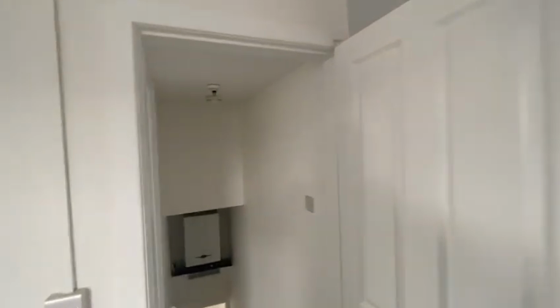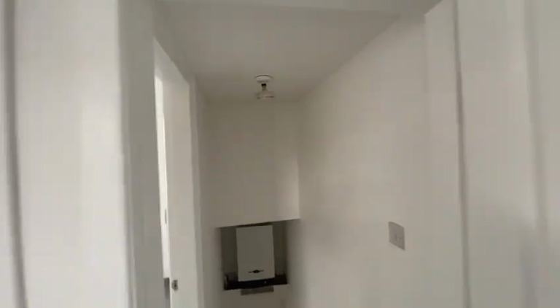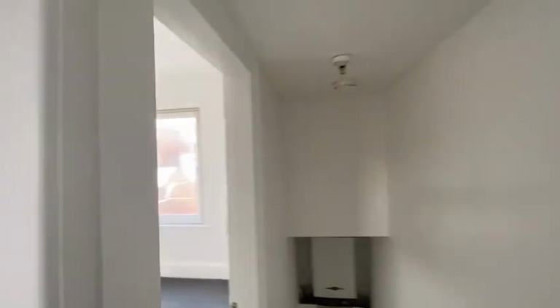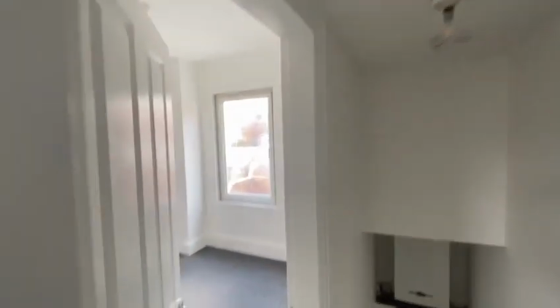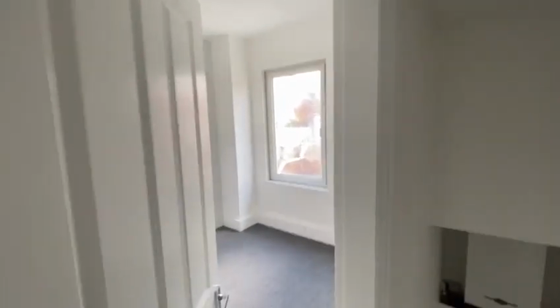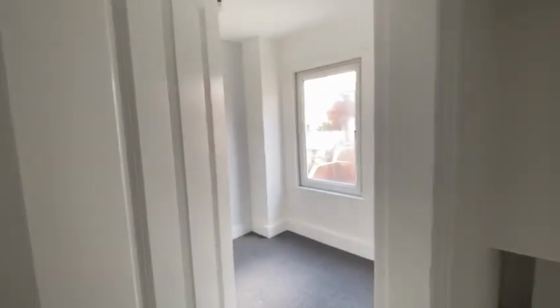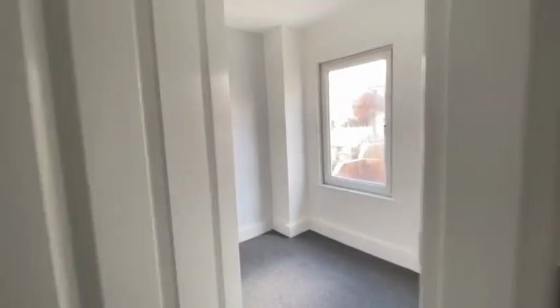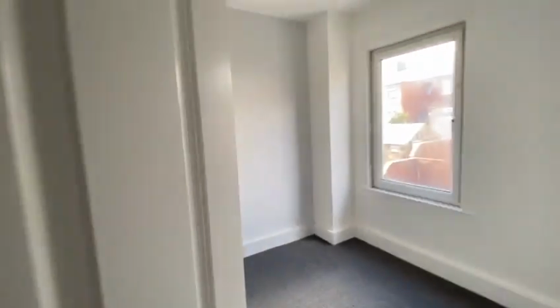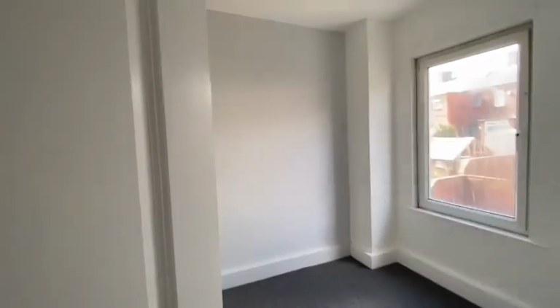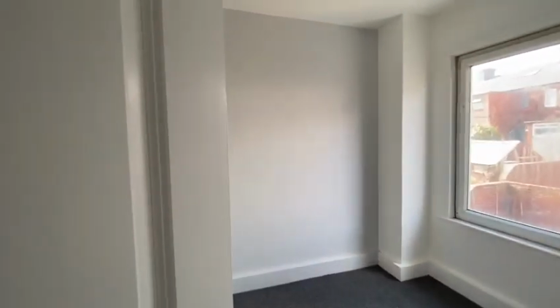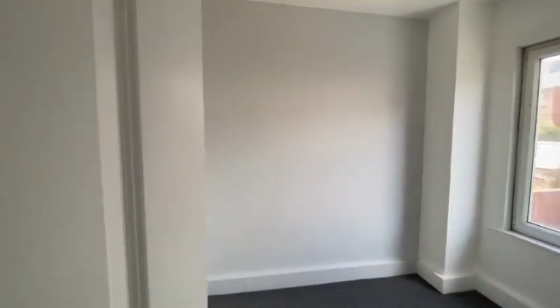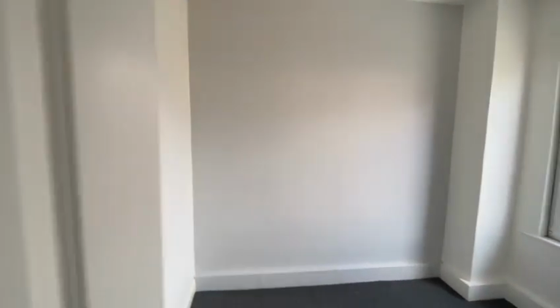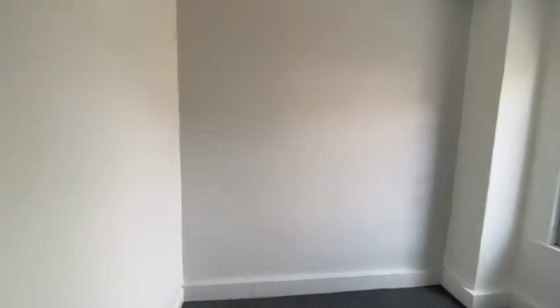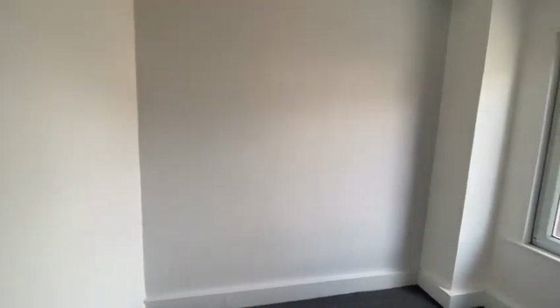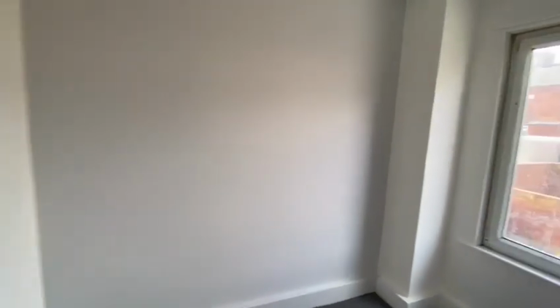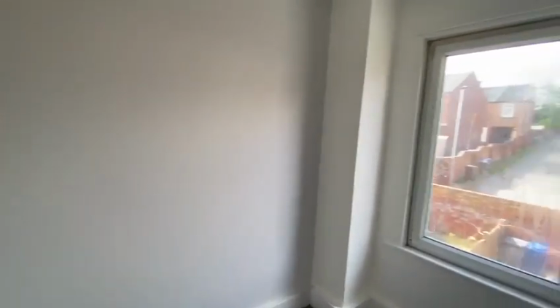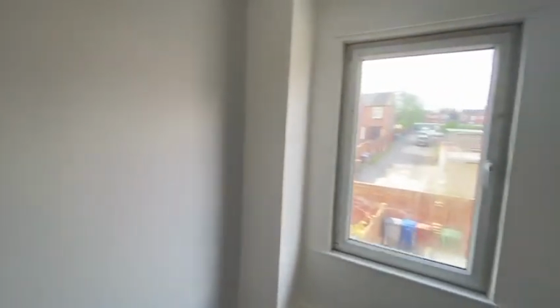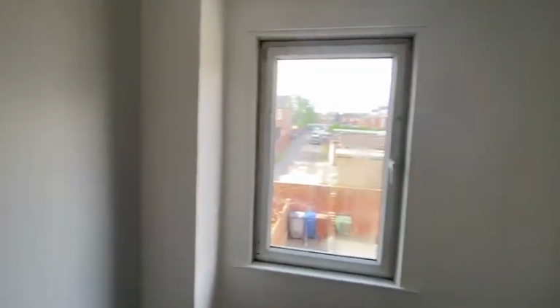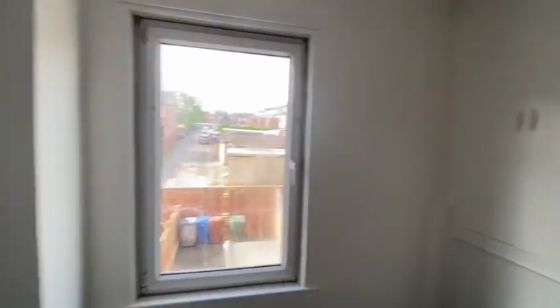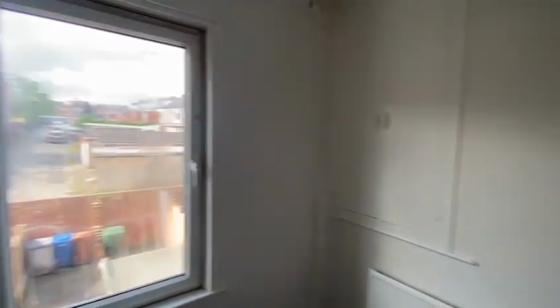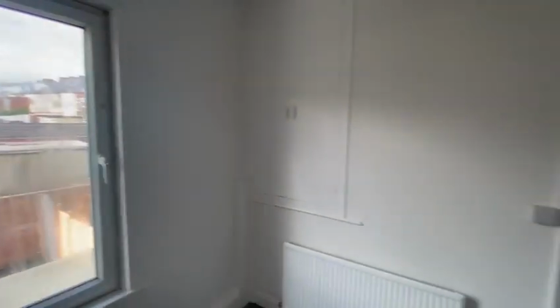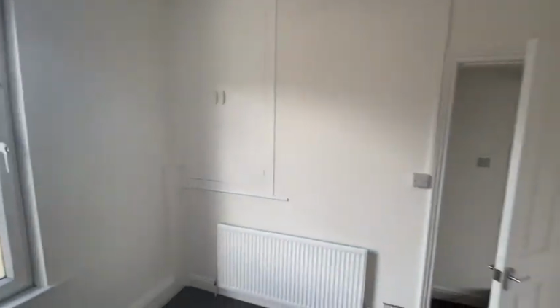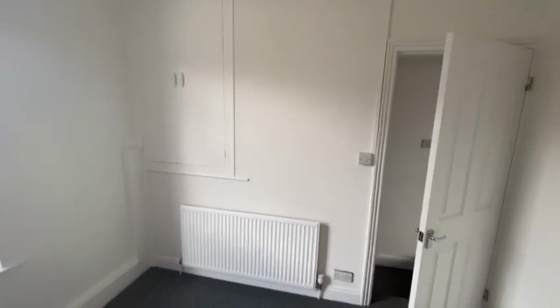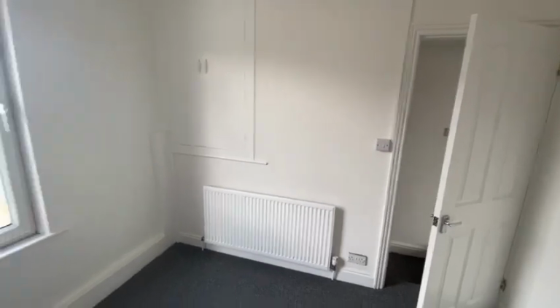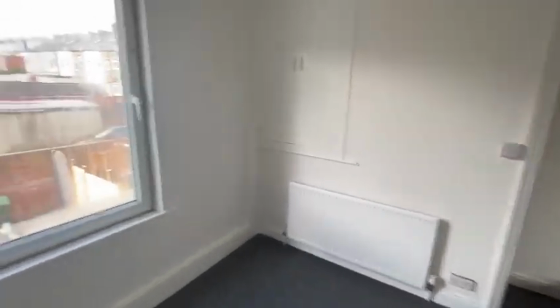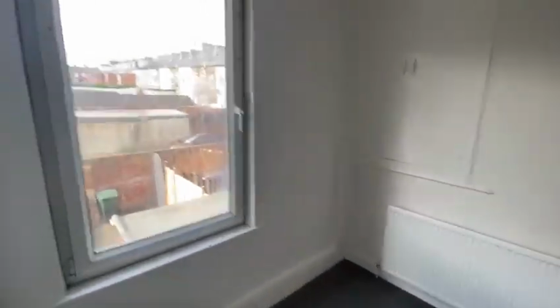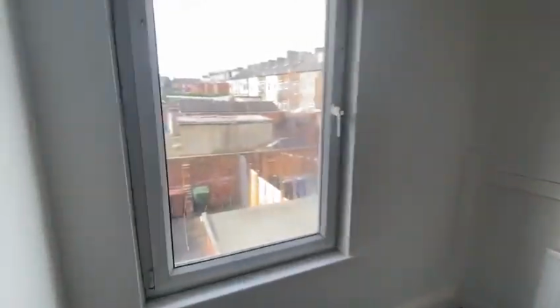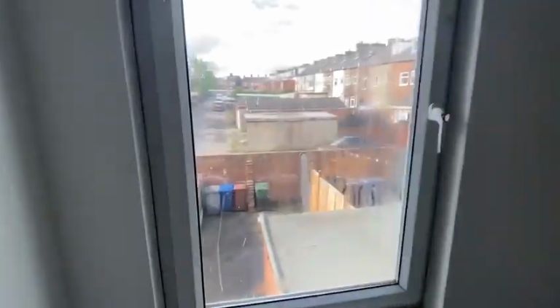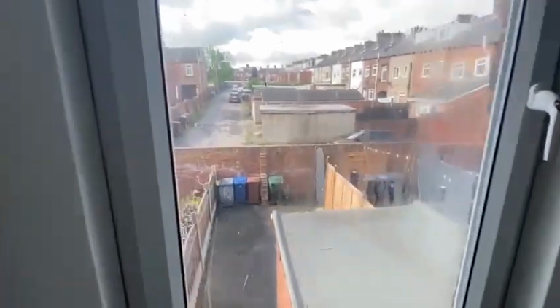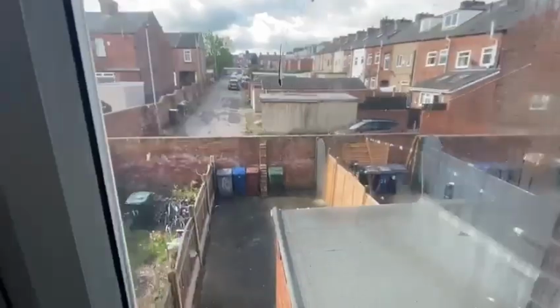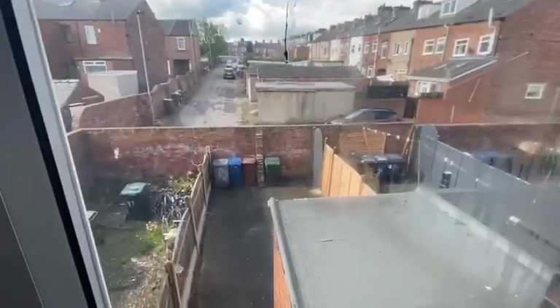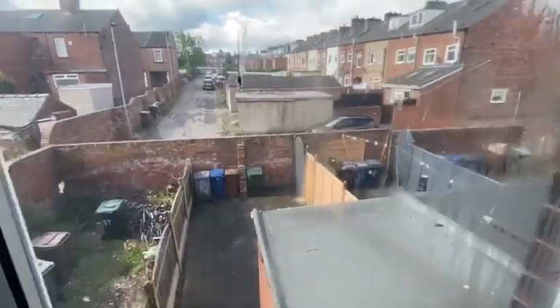Going into the back bedroom — fully carpeted again with the feature wall at the back, all freshly painted. As you can see, the garden is still nice and clear and we've had all the bins emptied.